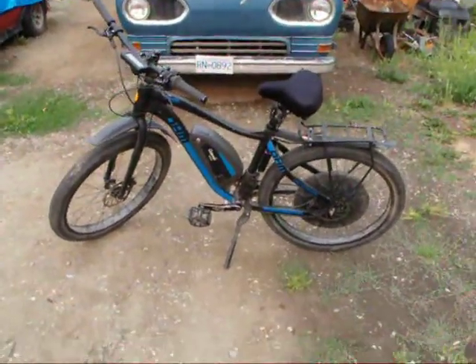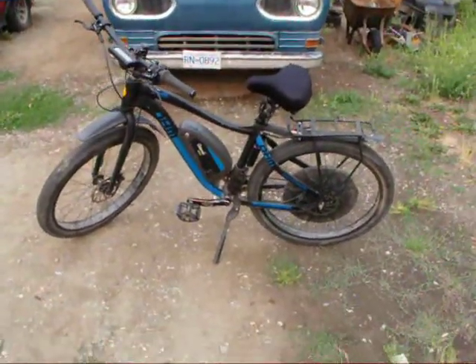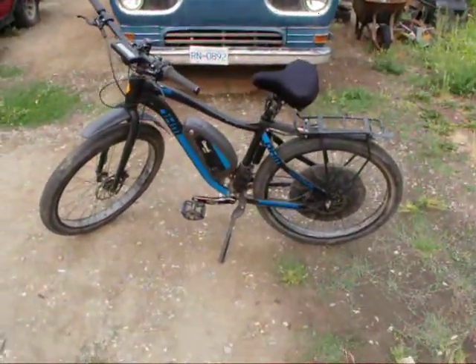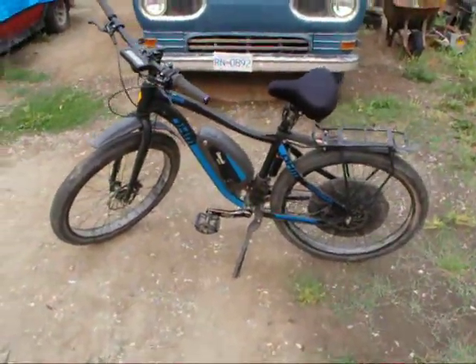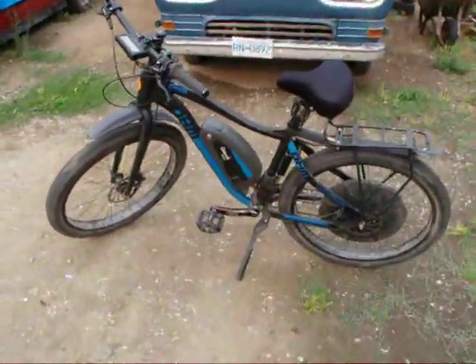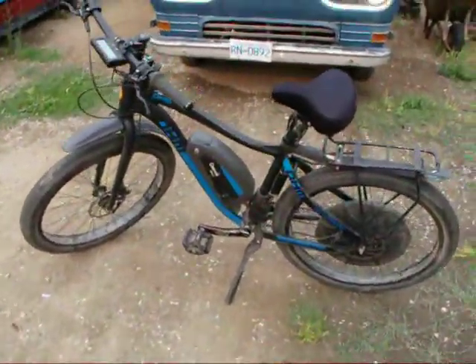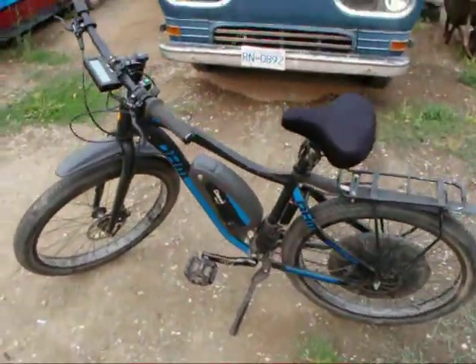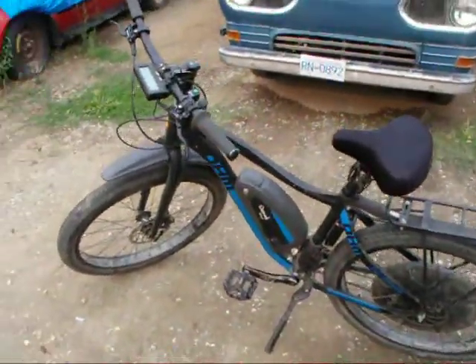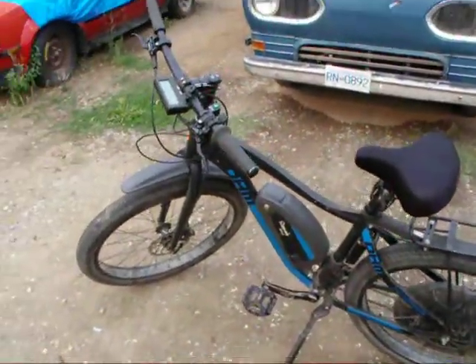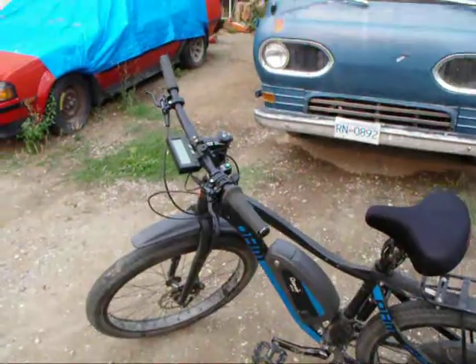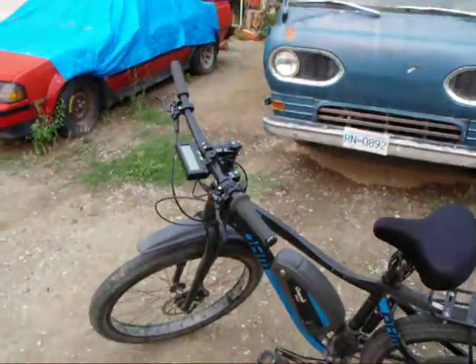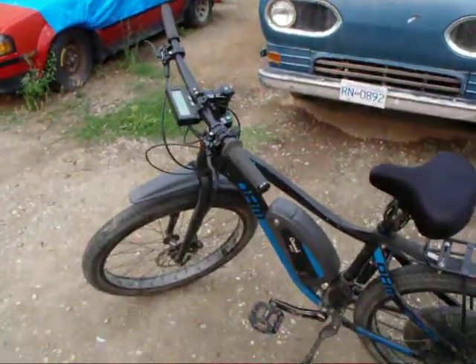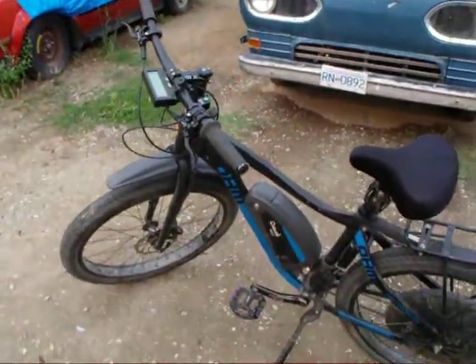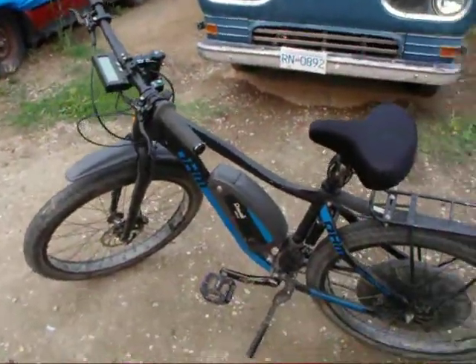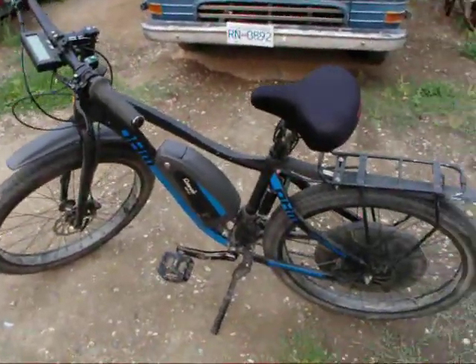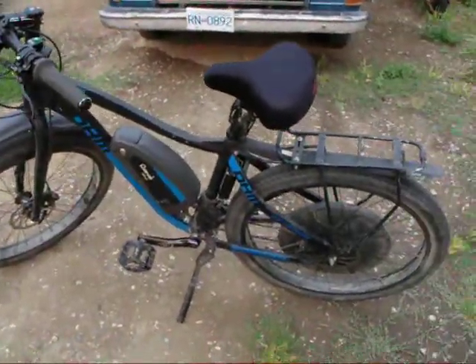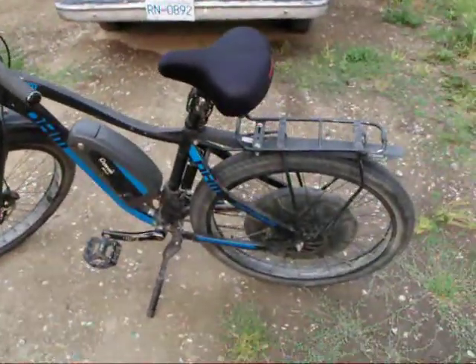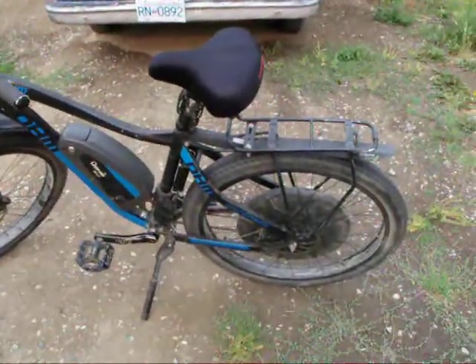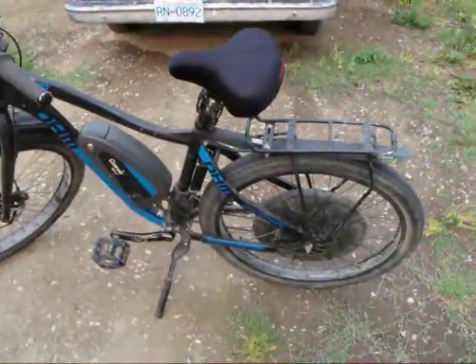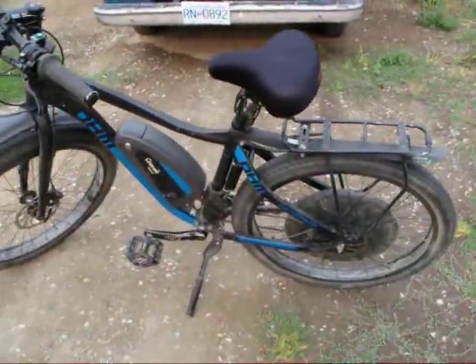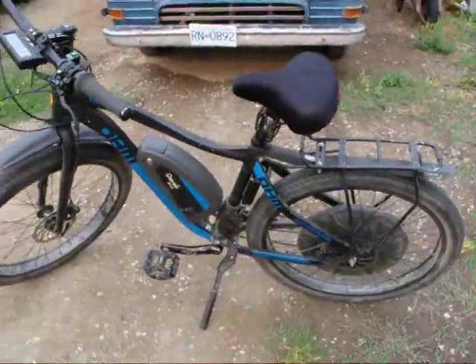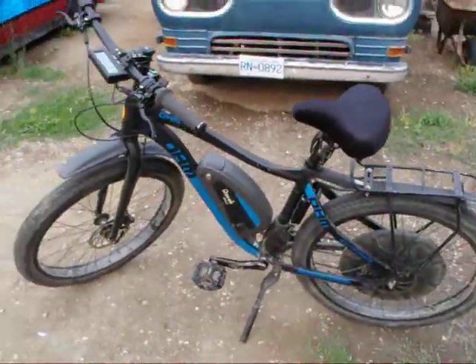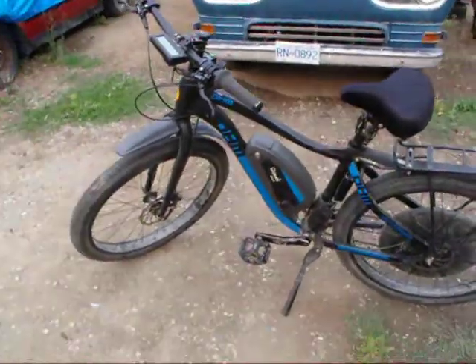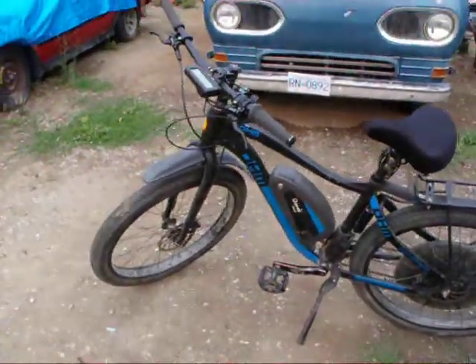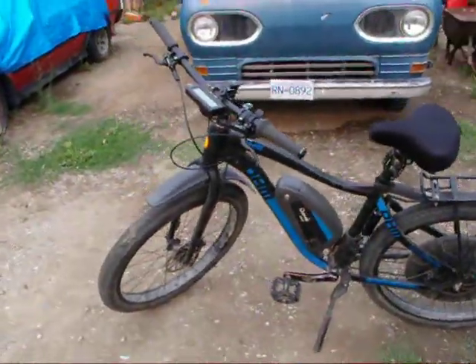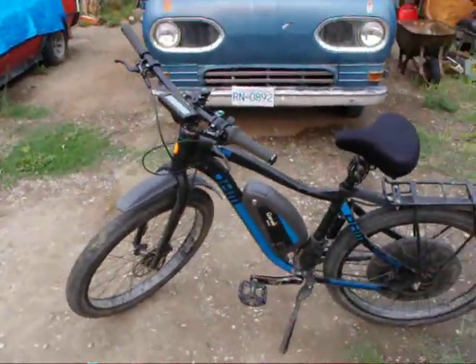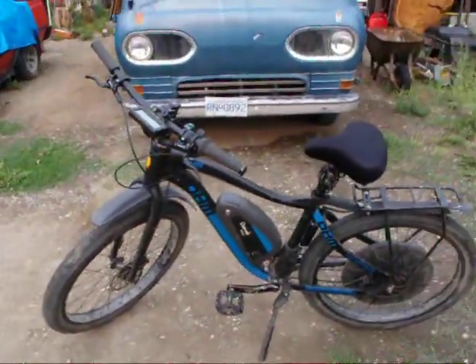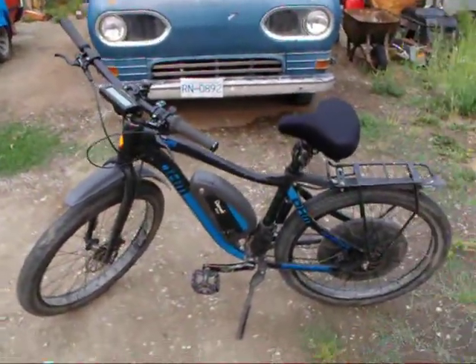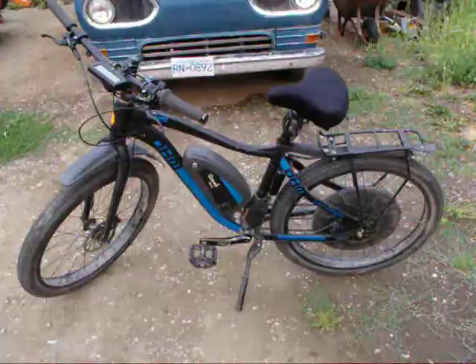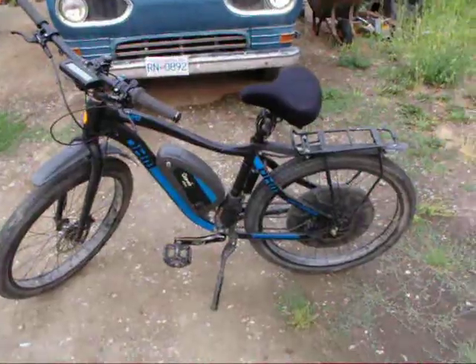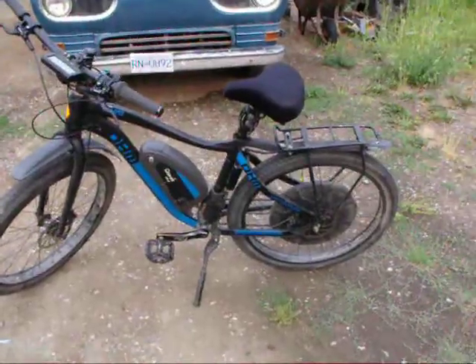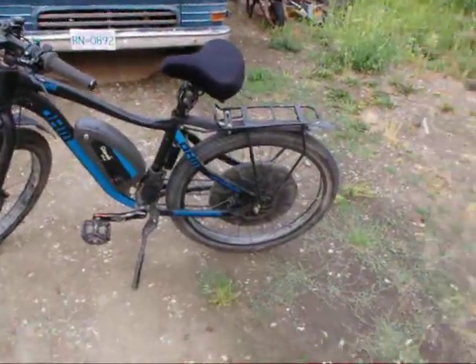Hello again. Here is that BionX bike that I fixed up. I'll take you through what worked and what didn't work.